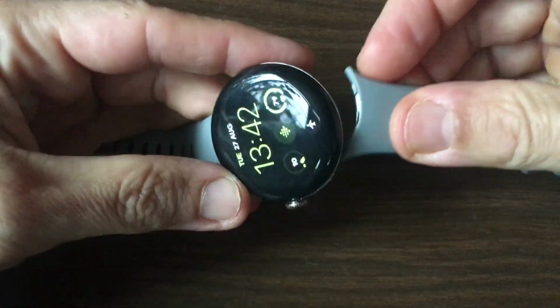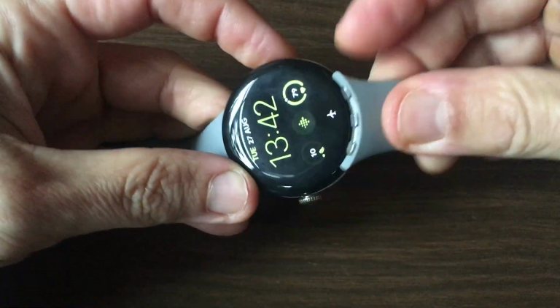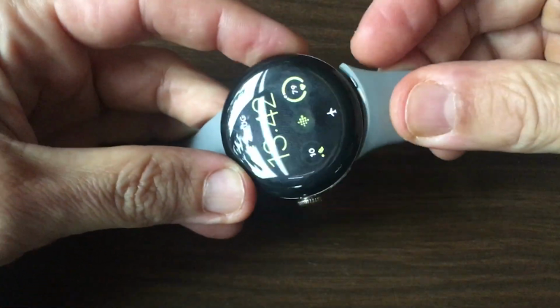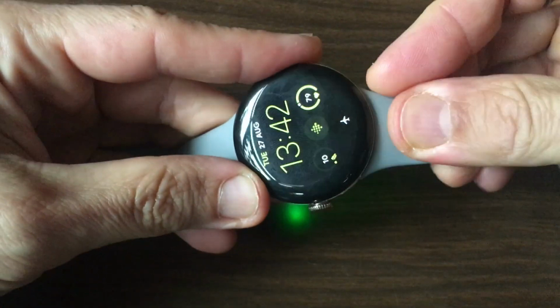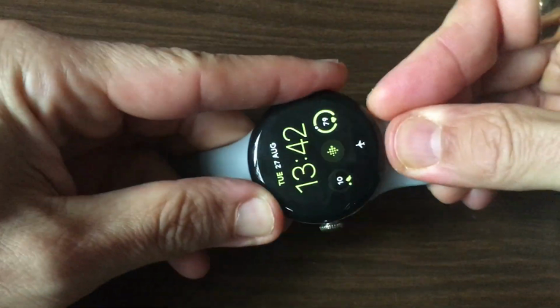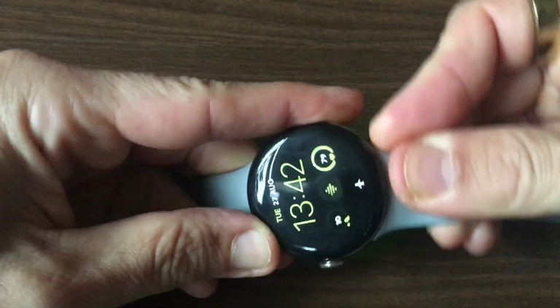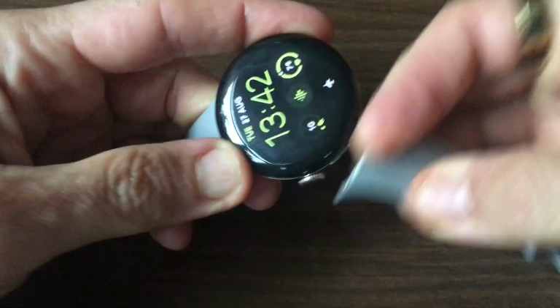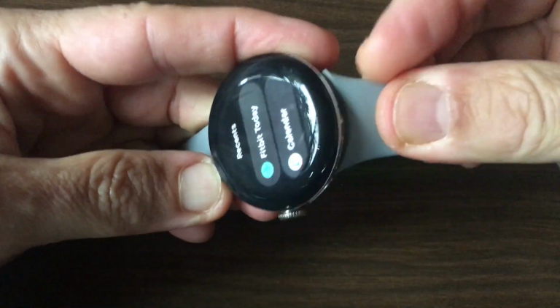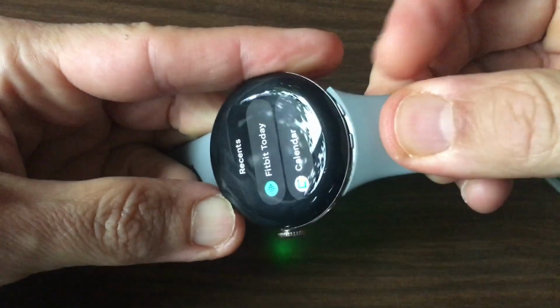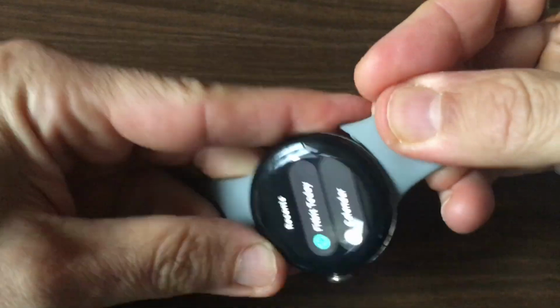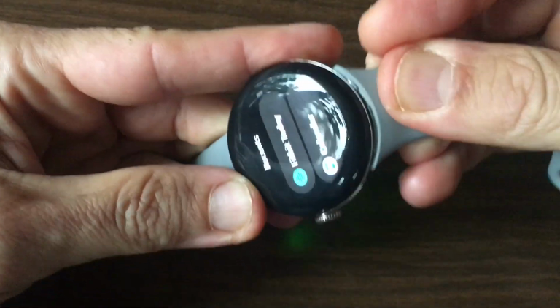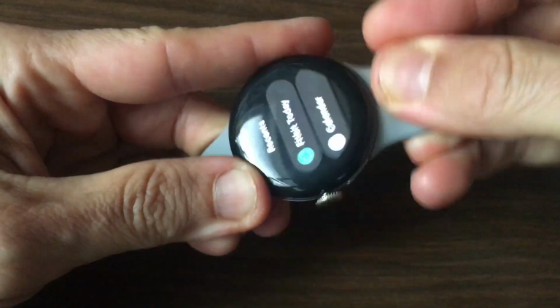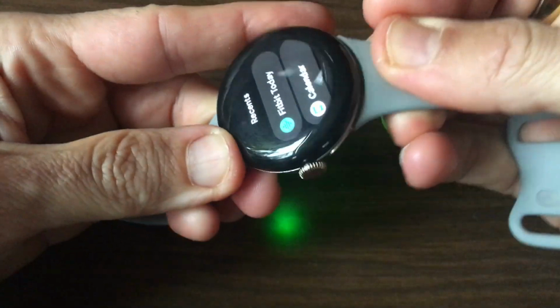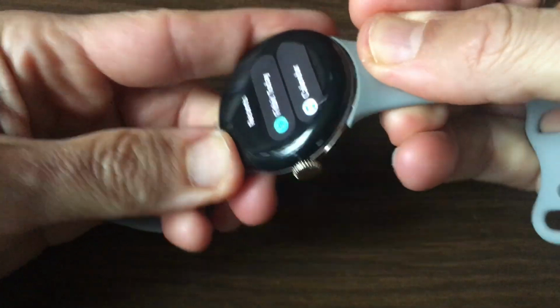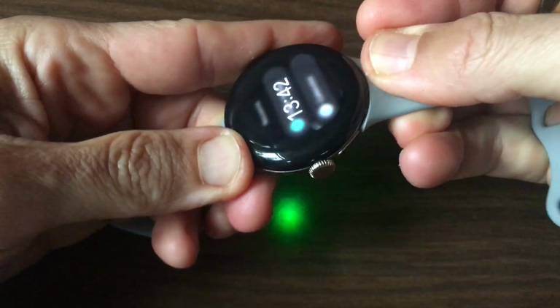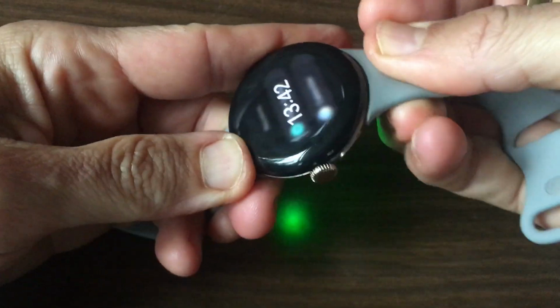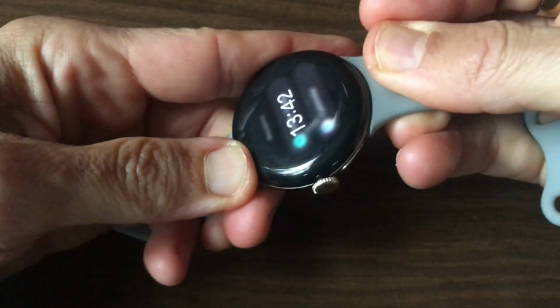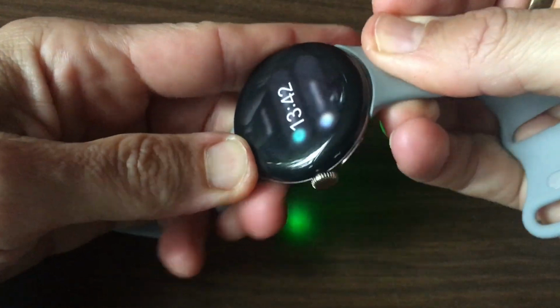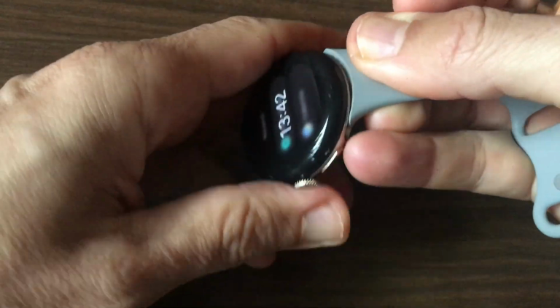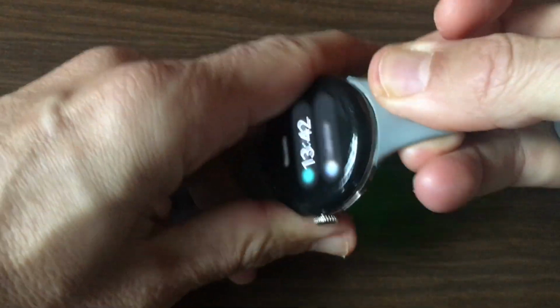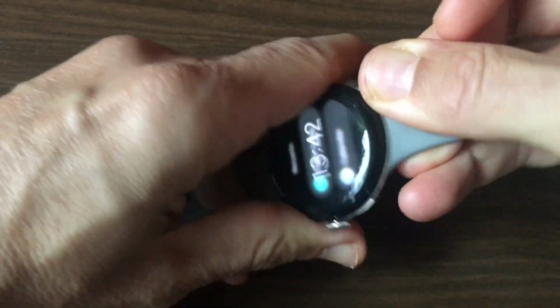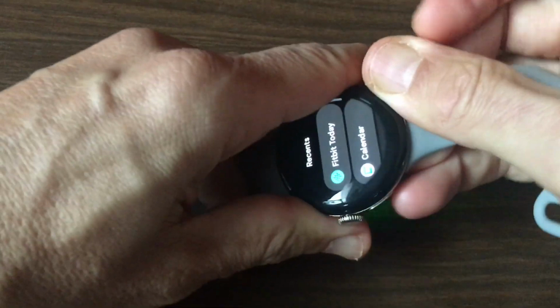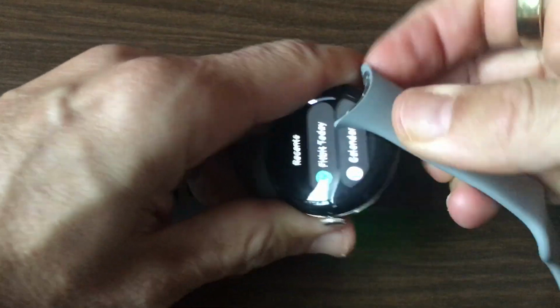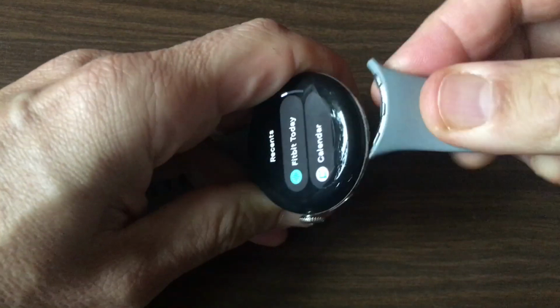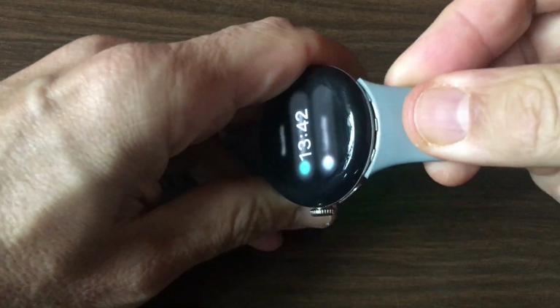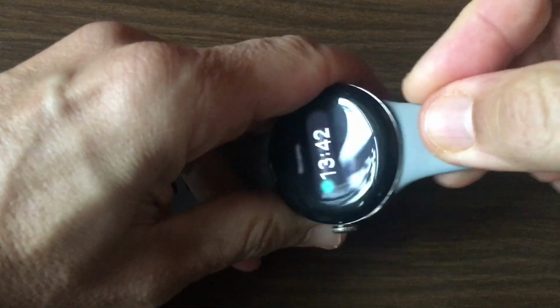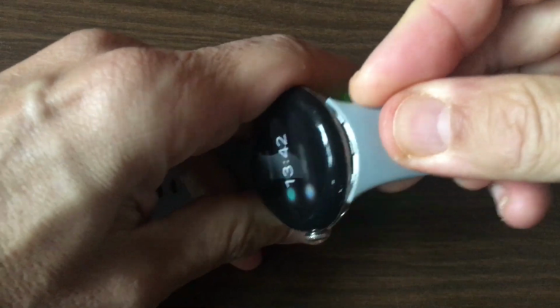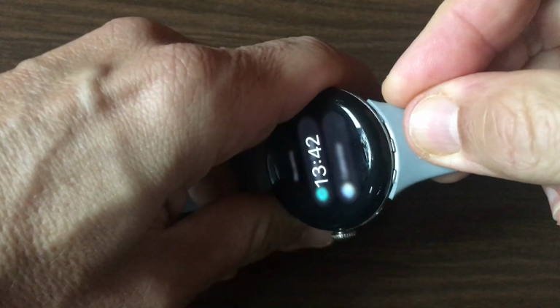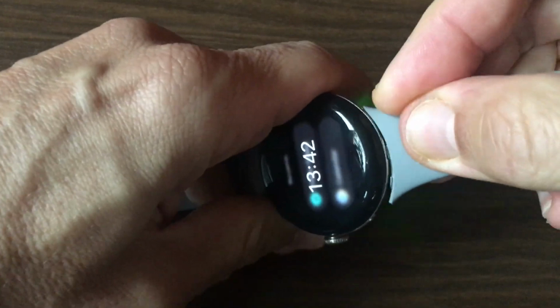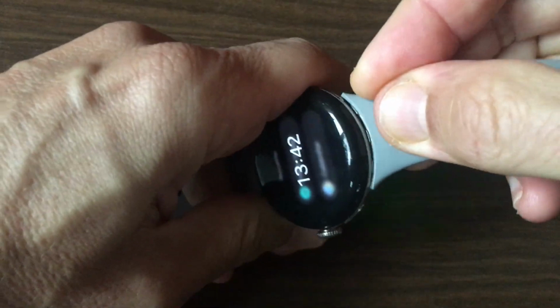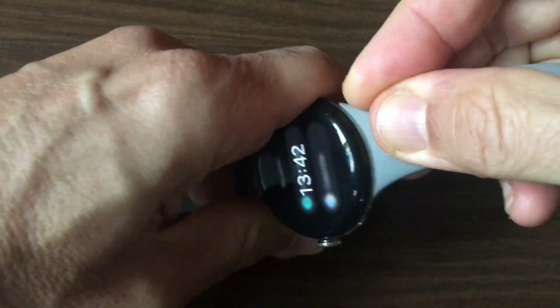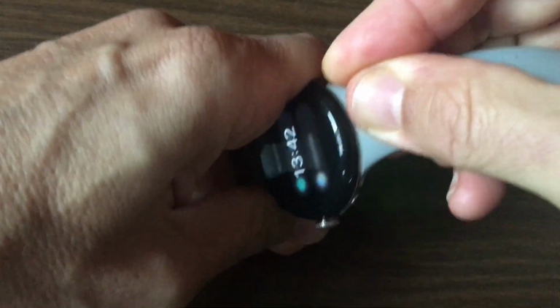Having said that, it does take a bit of getting used to. Practice makes perfect, and as you can see from this video, I have not done it in a while. Beyond these basic adjustments, the Pixel Watch offers a few other features that can enhance the left-handed experience.